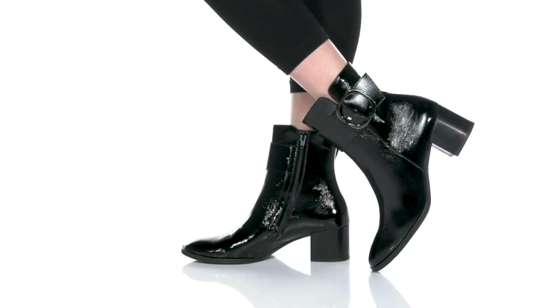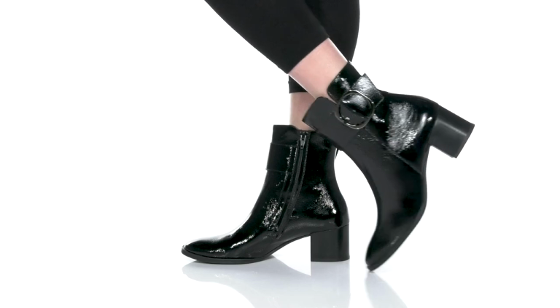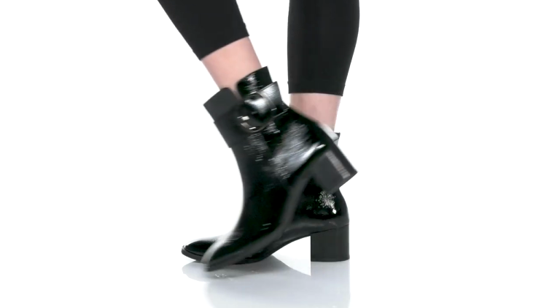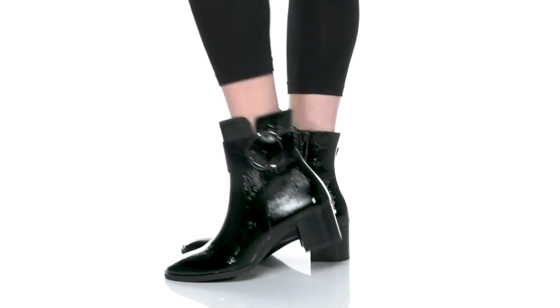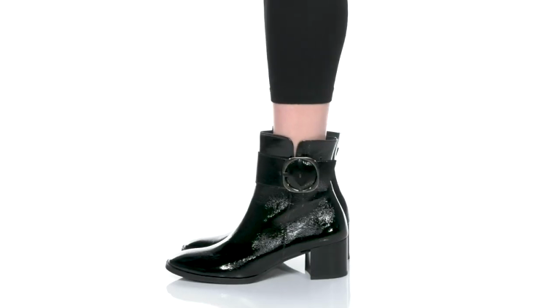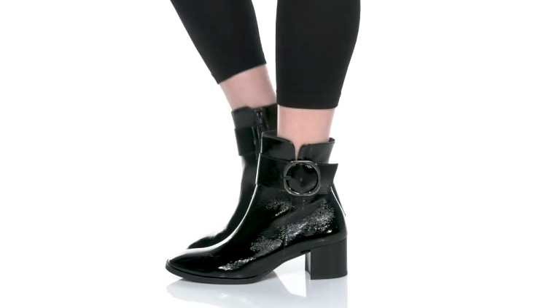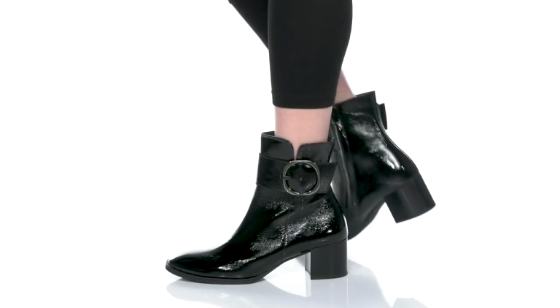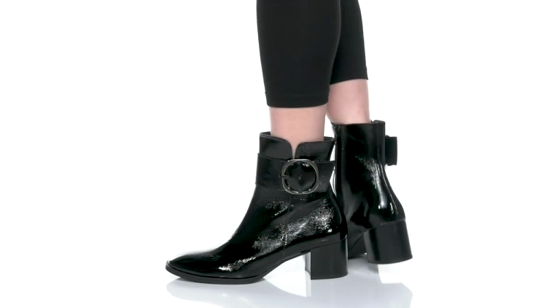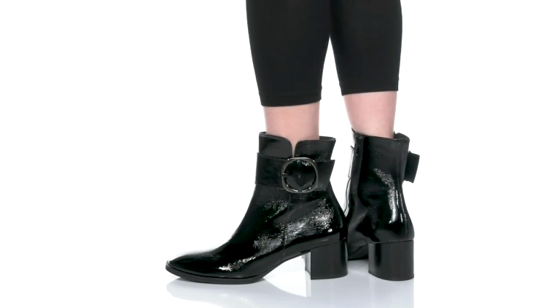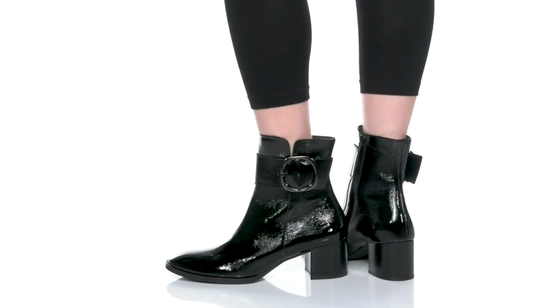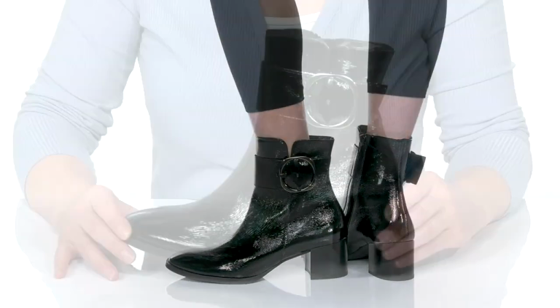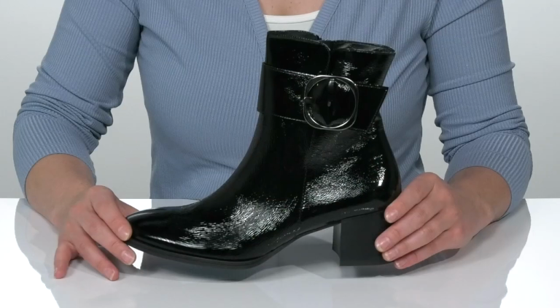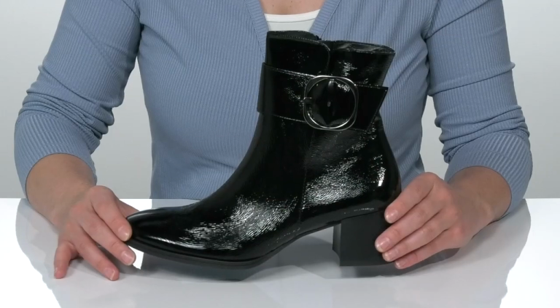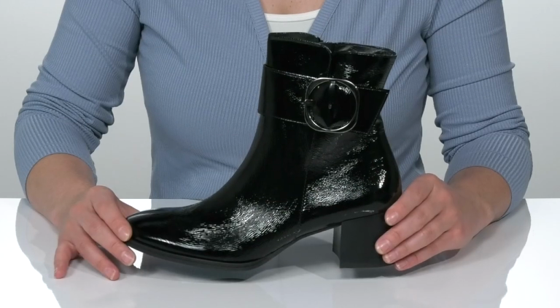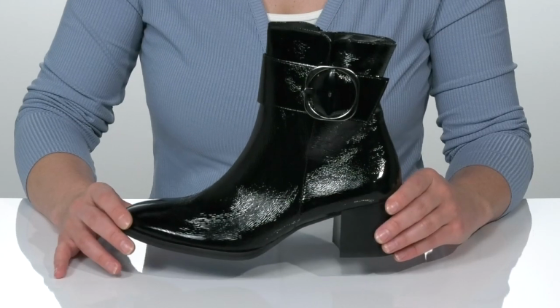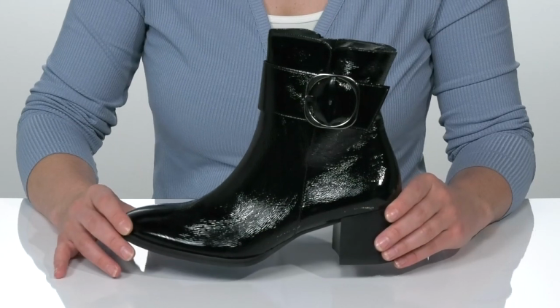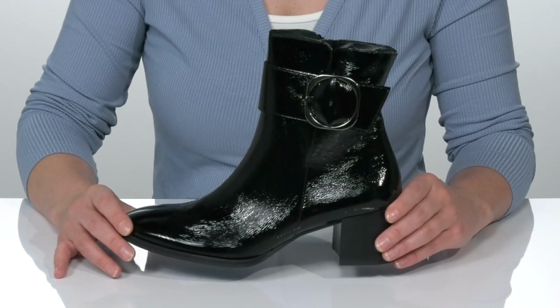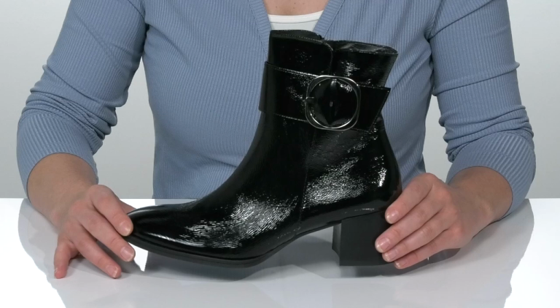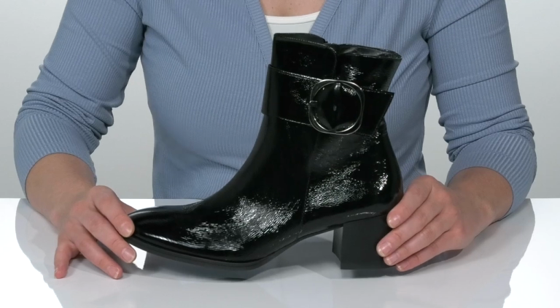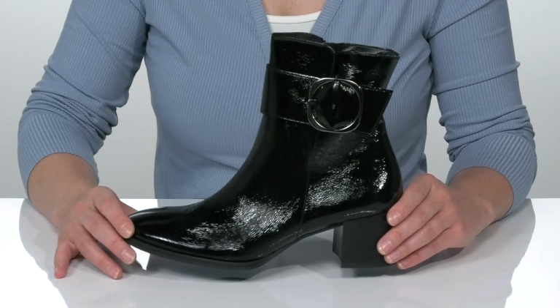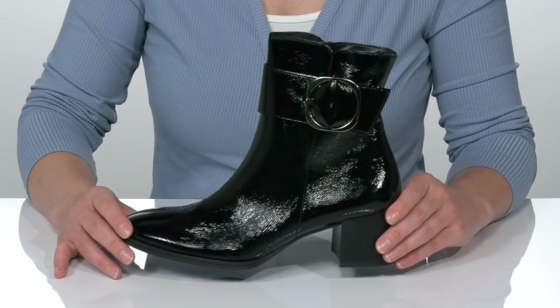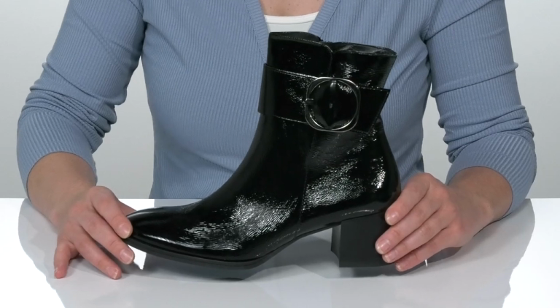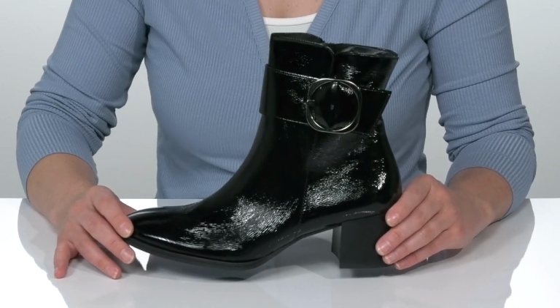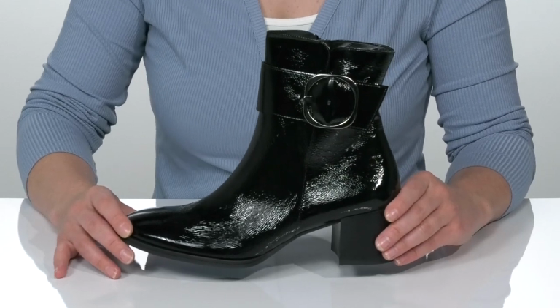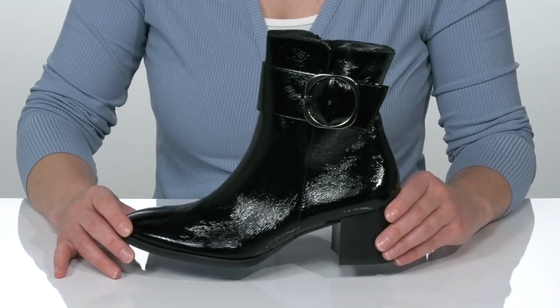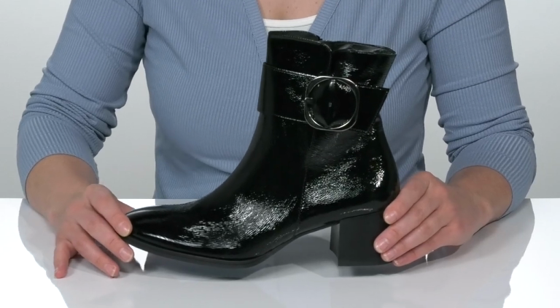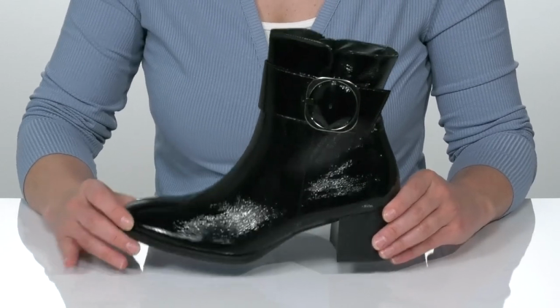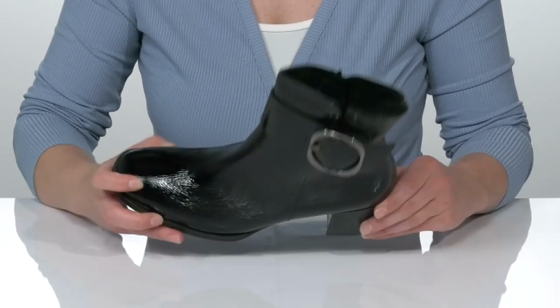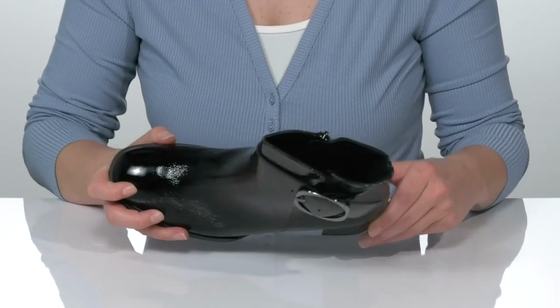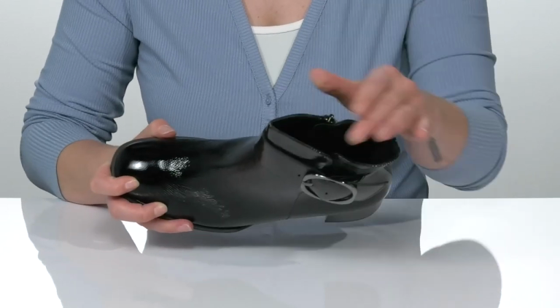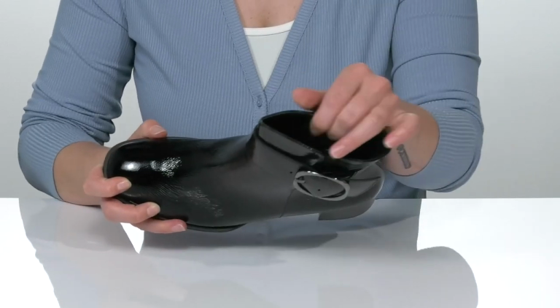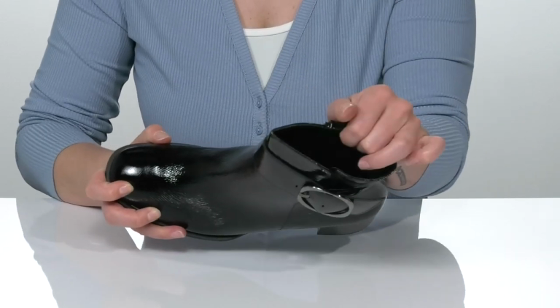Make an entrance with the eye-catching Paul Green Jewel Buckle. This sleek bootie has a crinkle-coated patent leather upper and a leather lining.